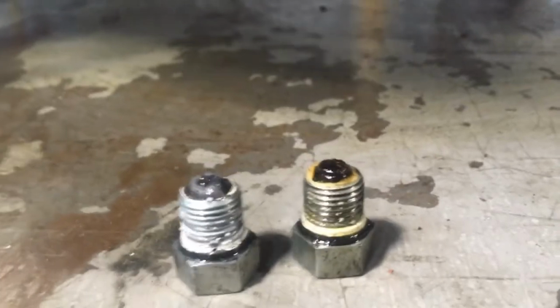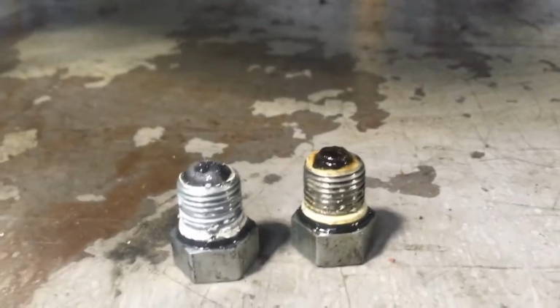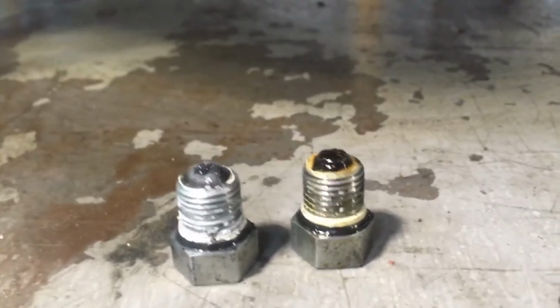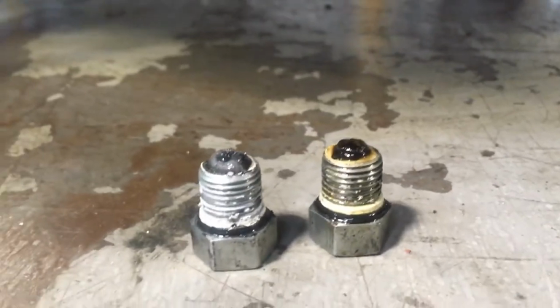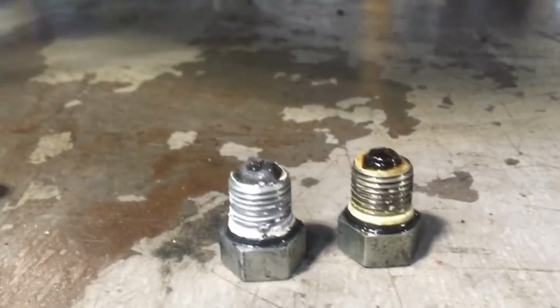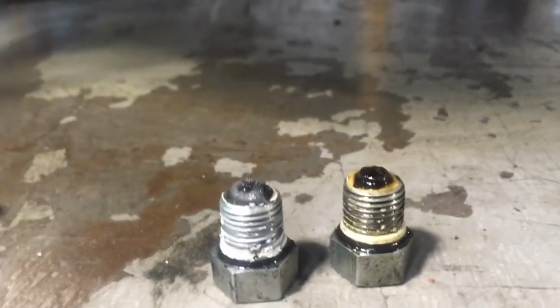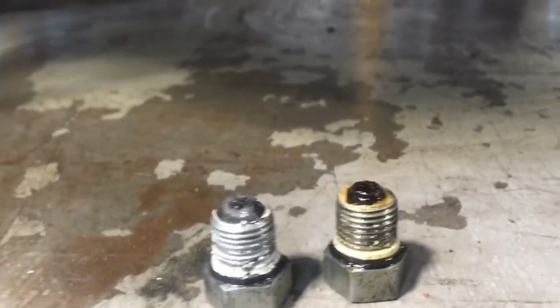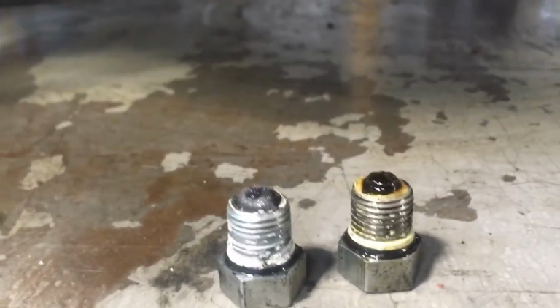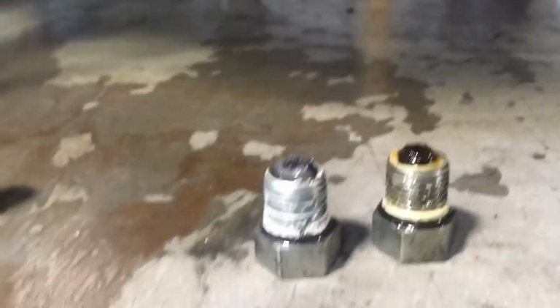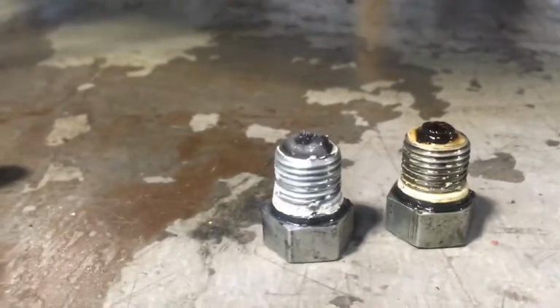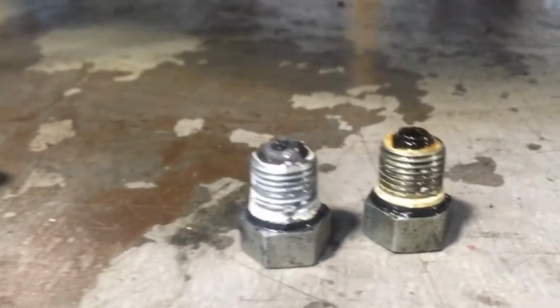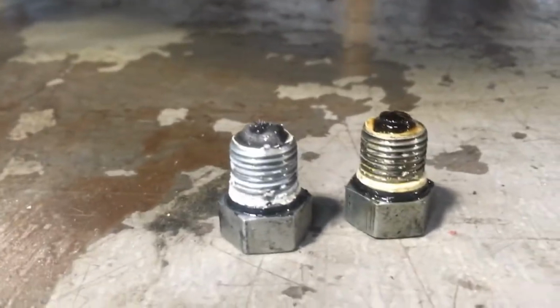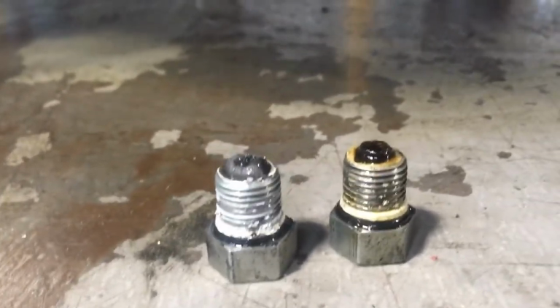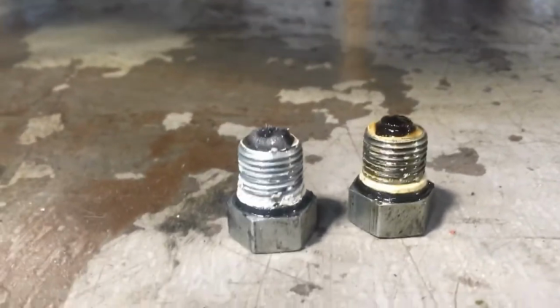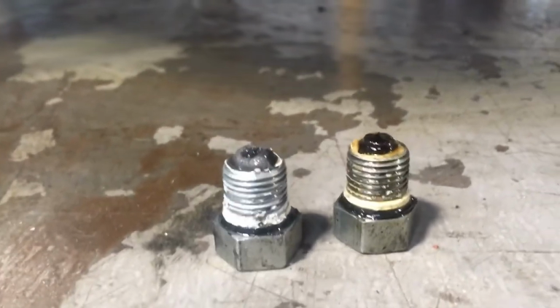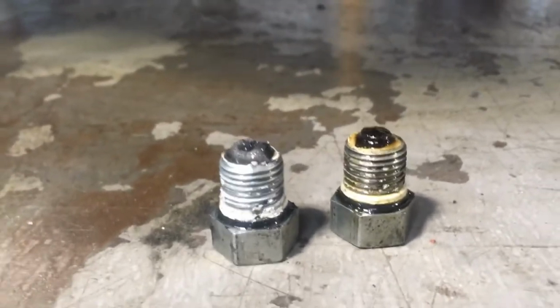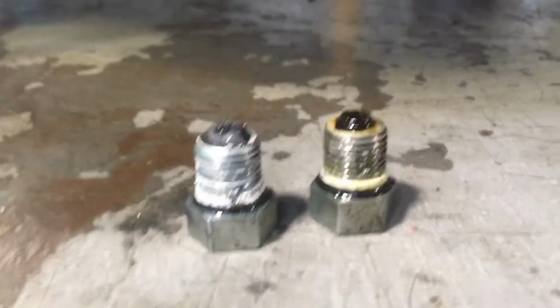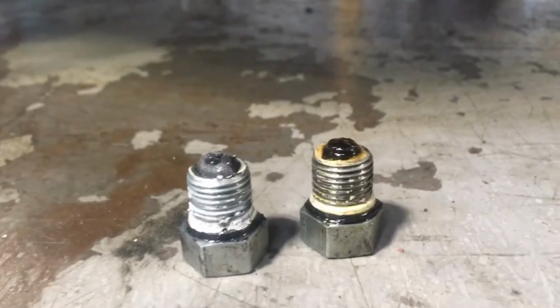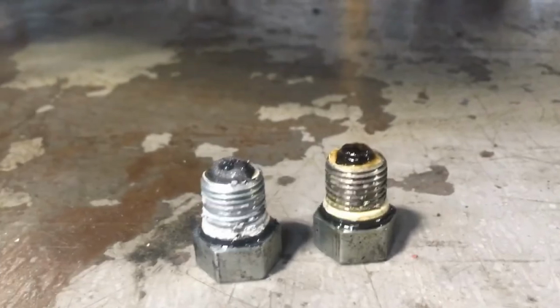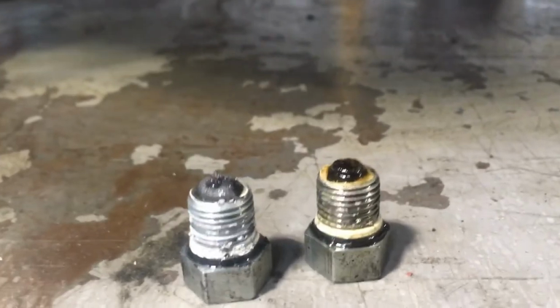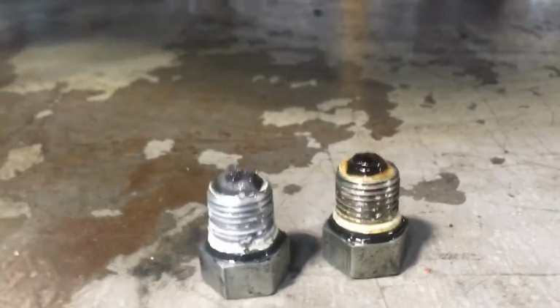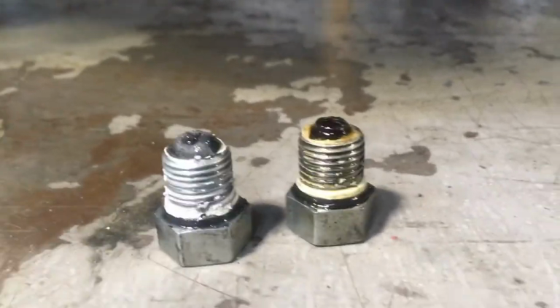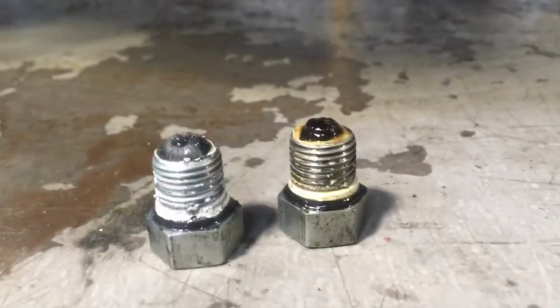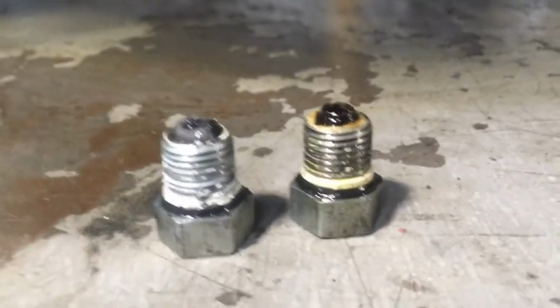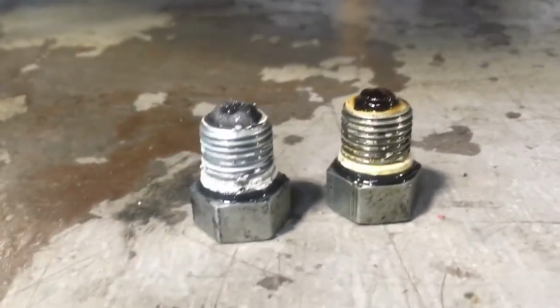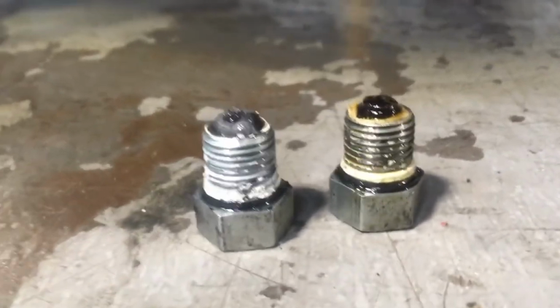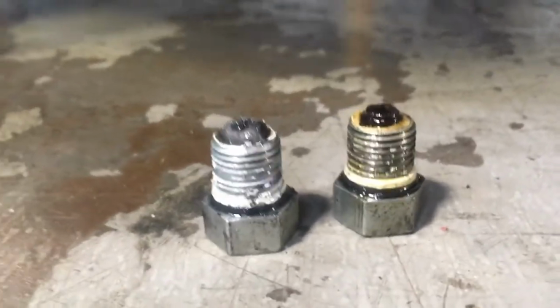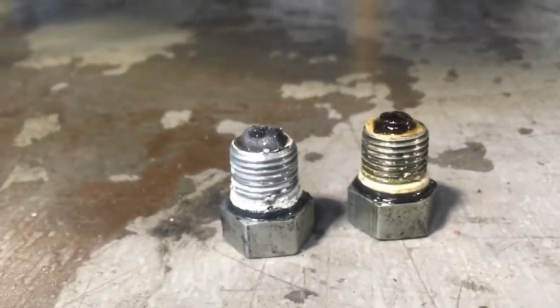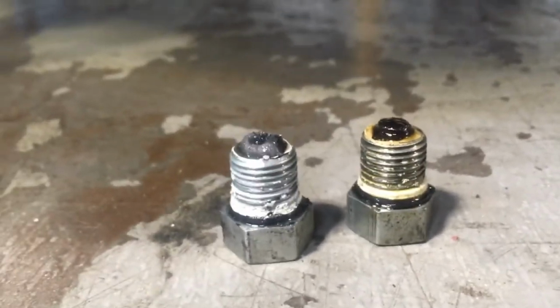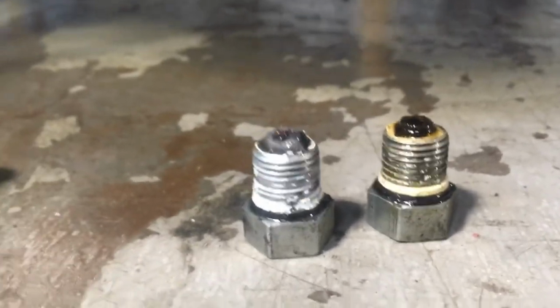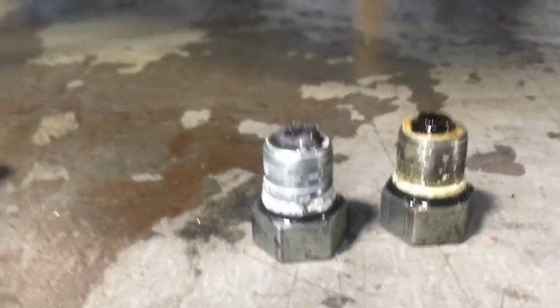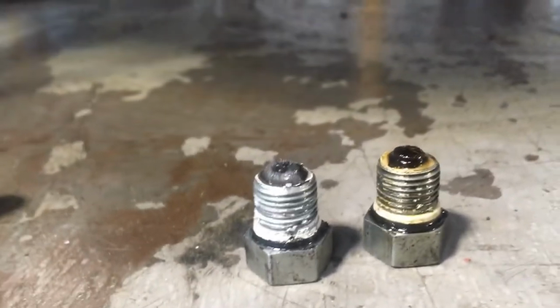Alright, so this is going to be a quick video on the right way to do your late model Harley drain plugs. The one on the right has been done incorrectly, the one on the left has been done correctly.